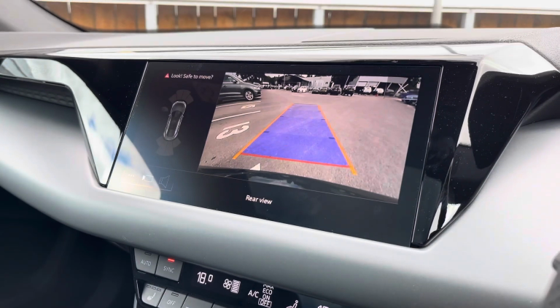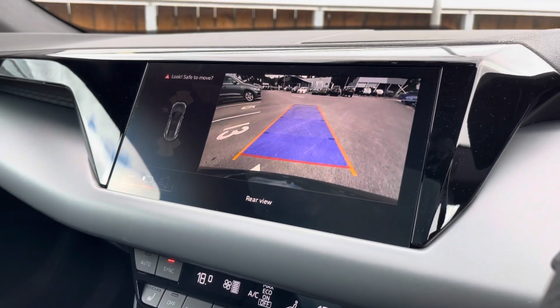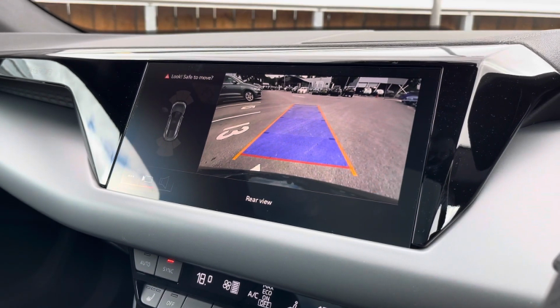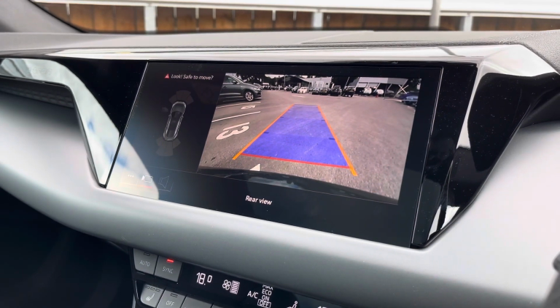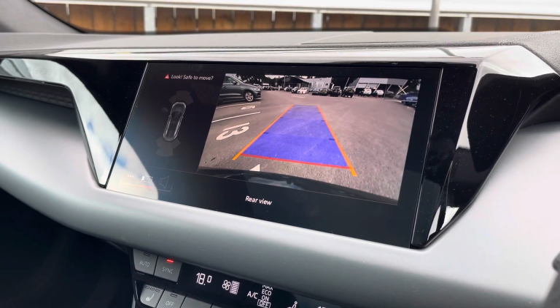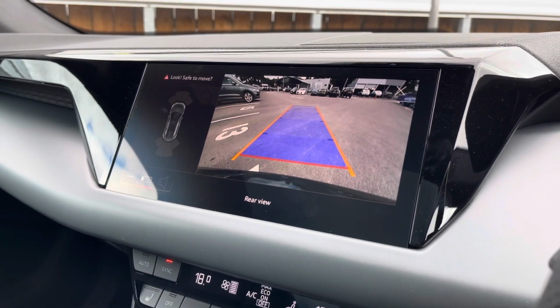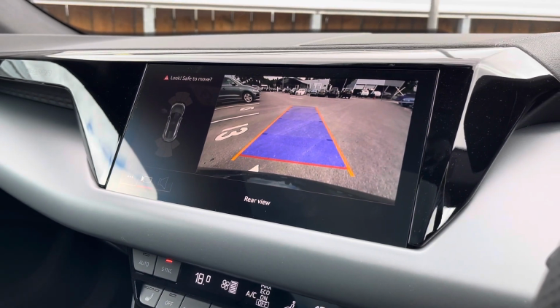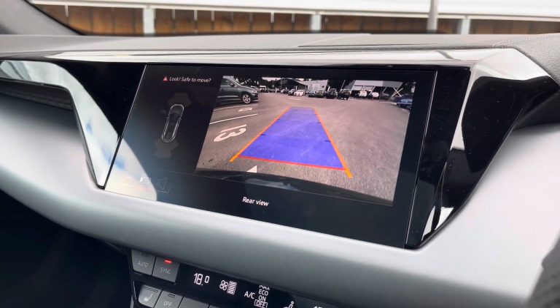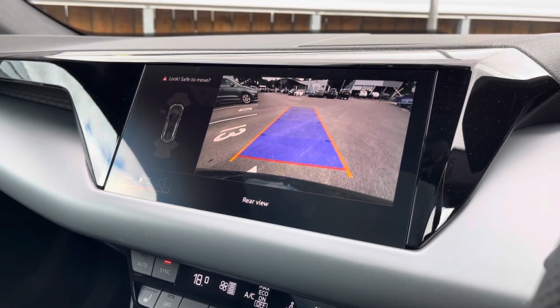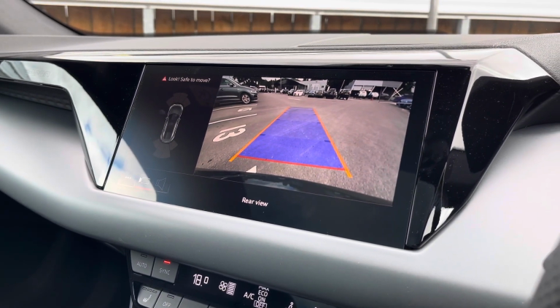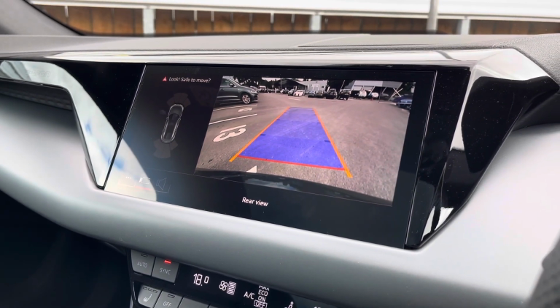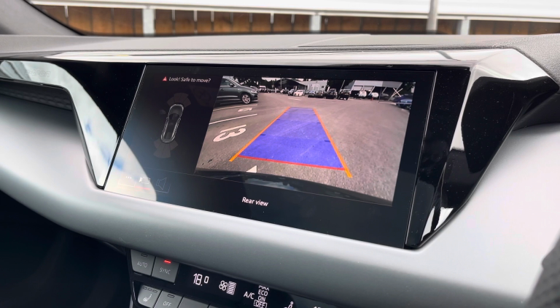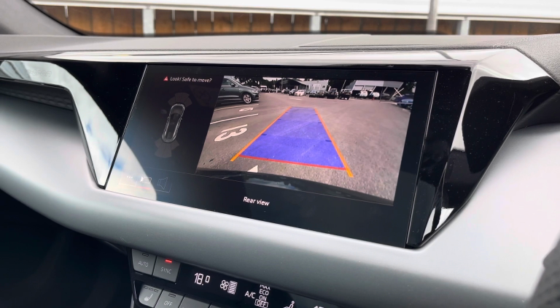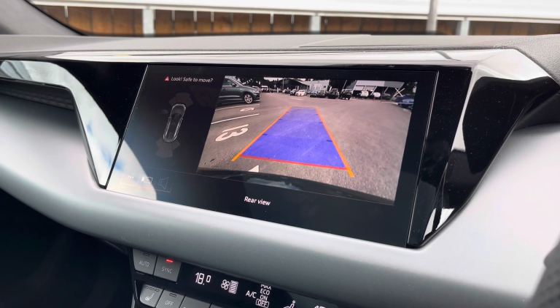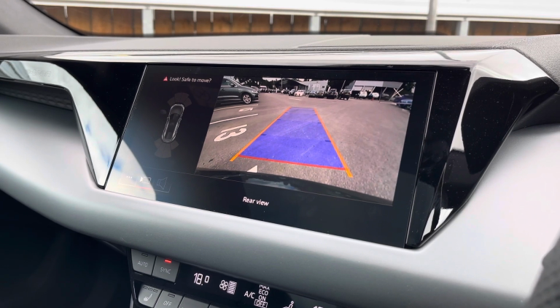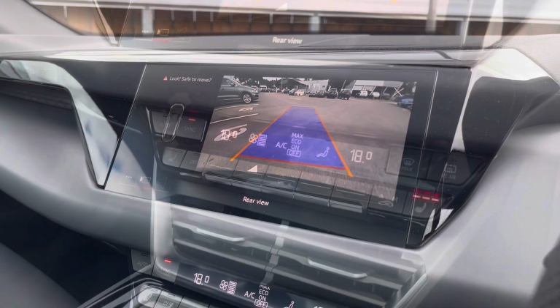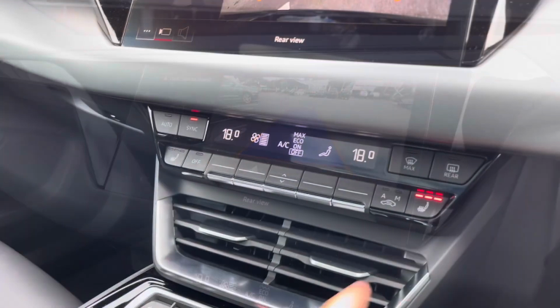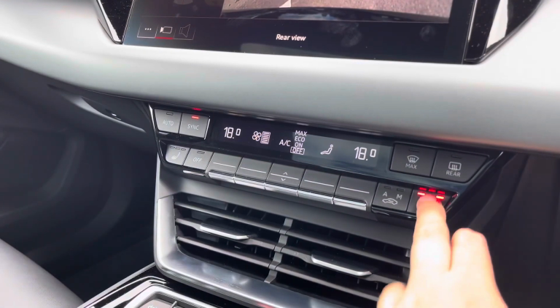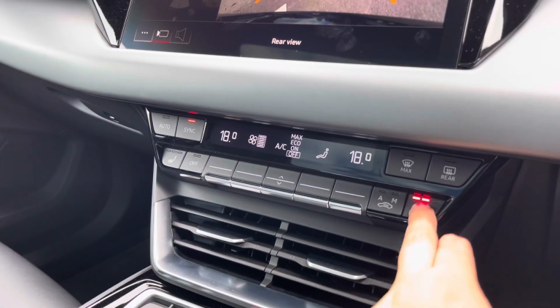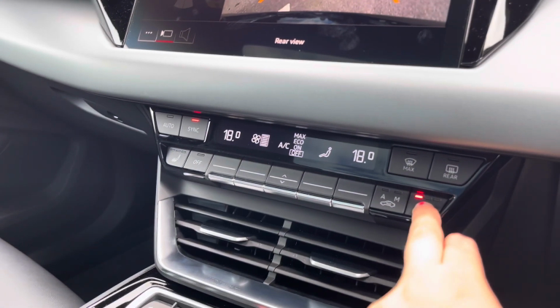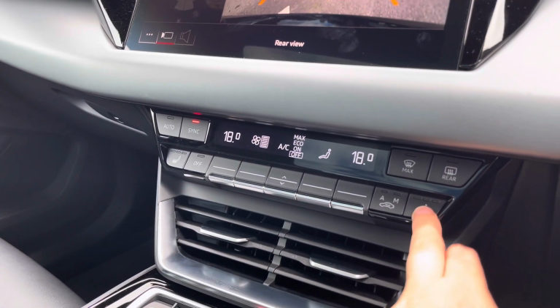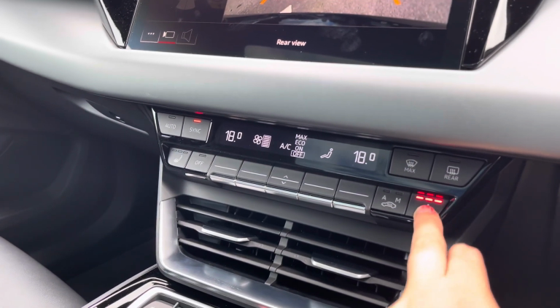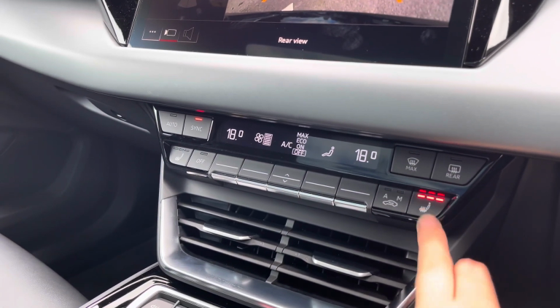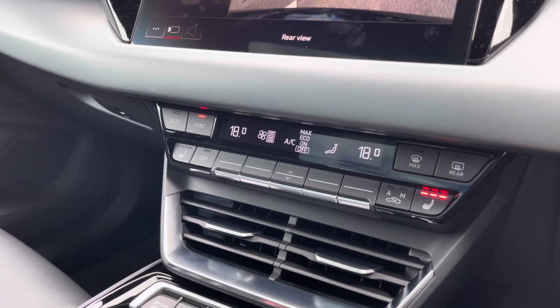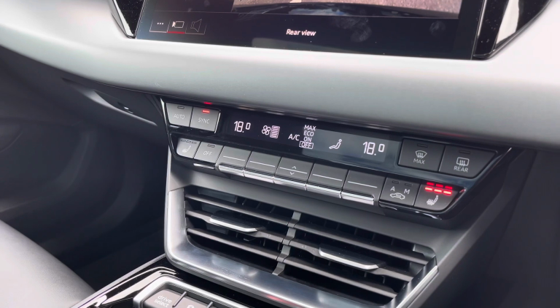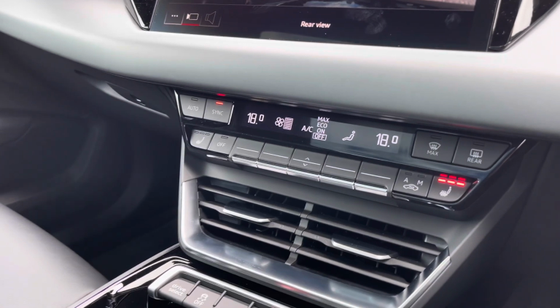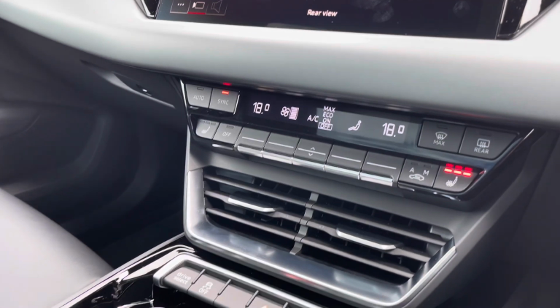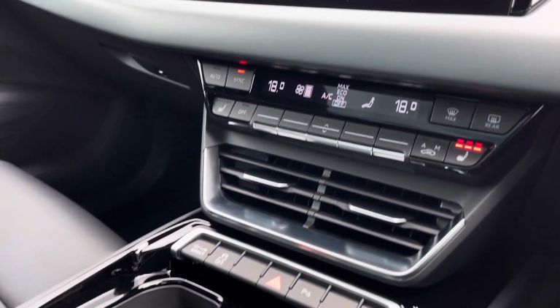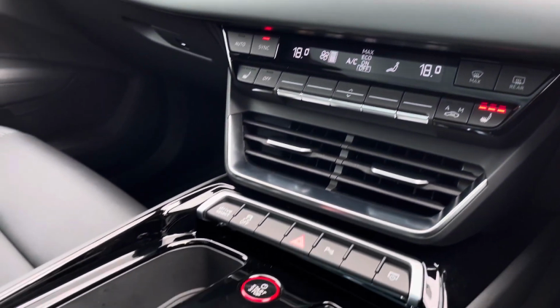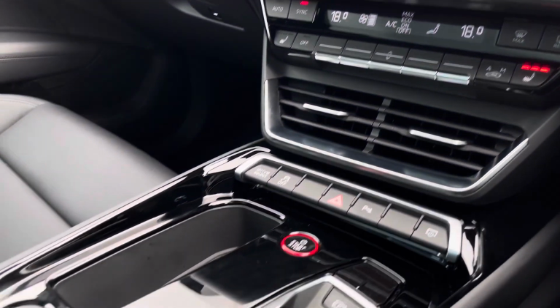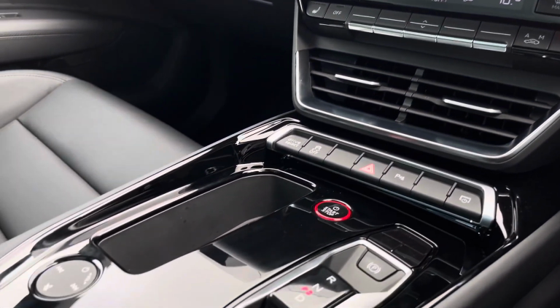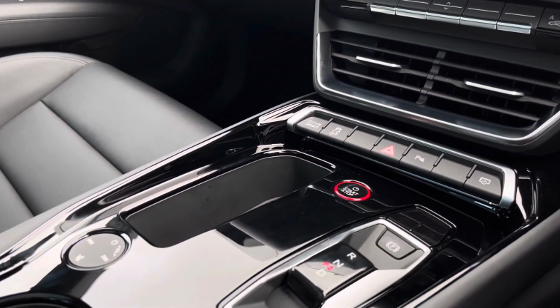A reversing camera is also fitted to this vehicle, which is ideal for reversing into tight parking spaces, and front and rear parking sensors are also there to alert you. Below we have the dual zone climate control unit and the front seats are heated.